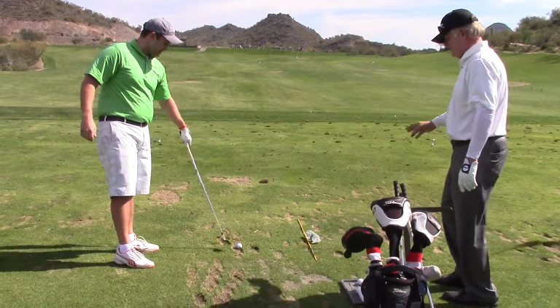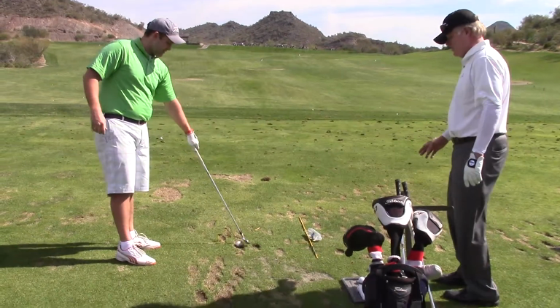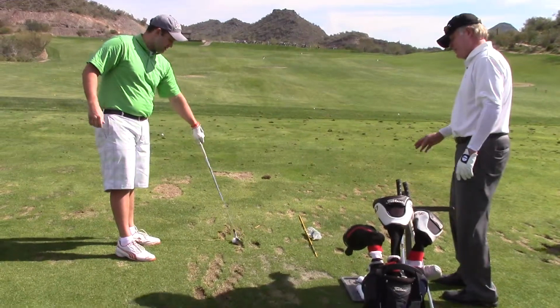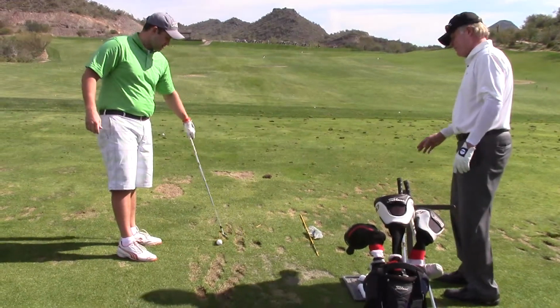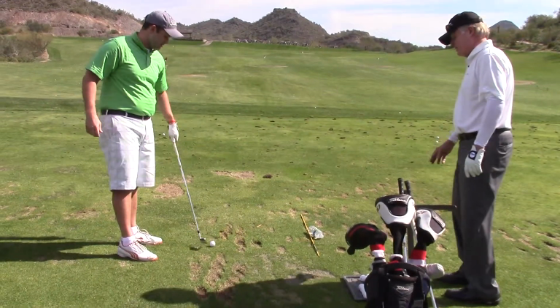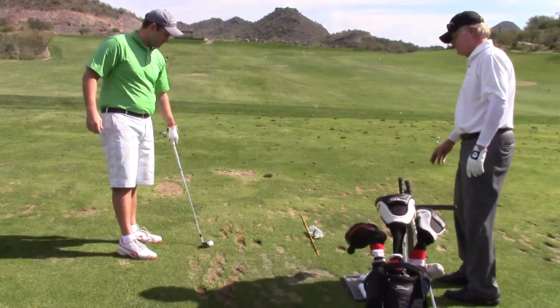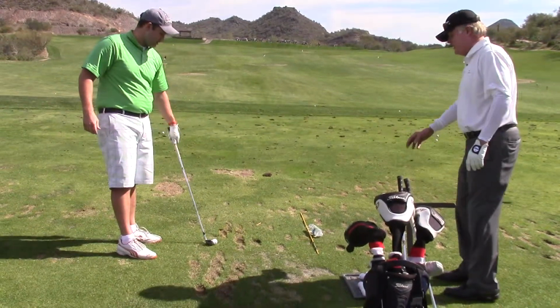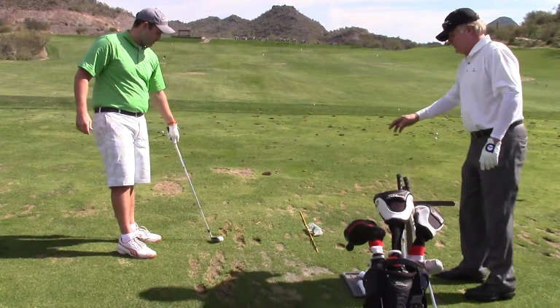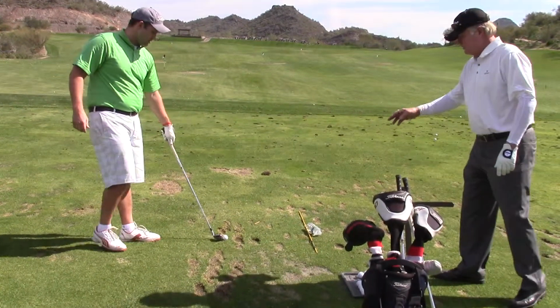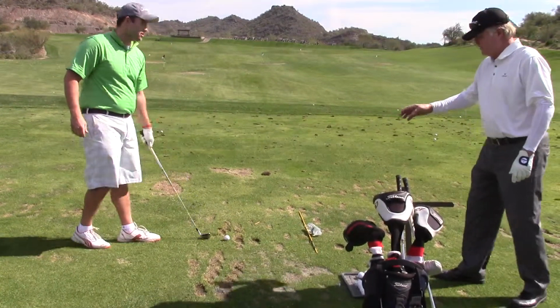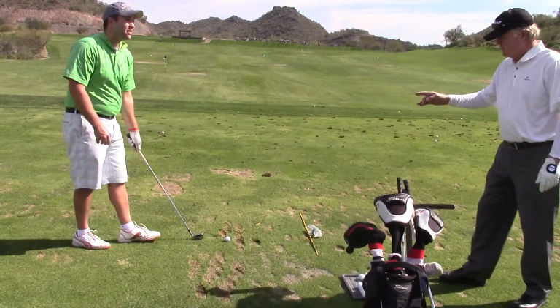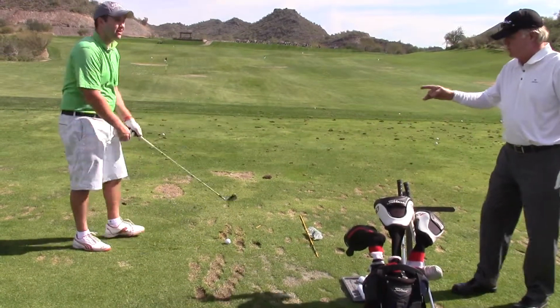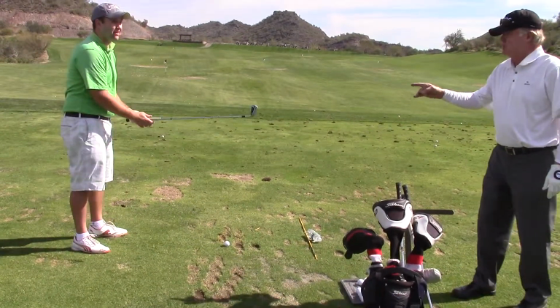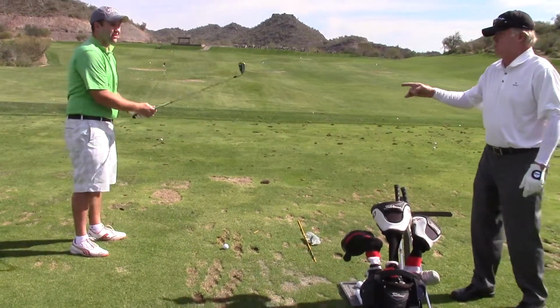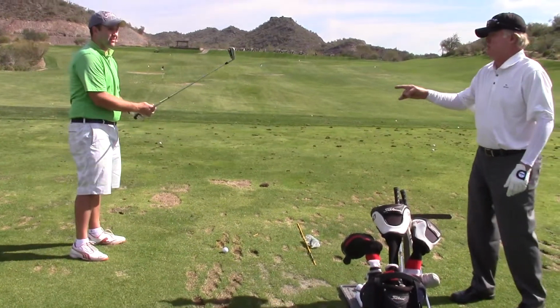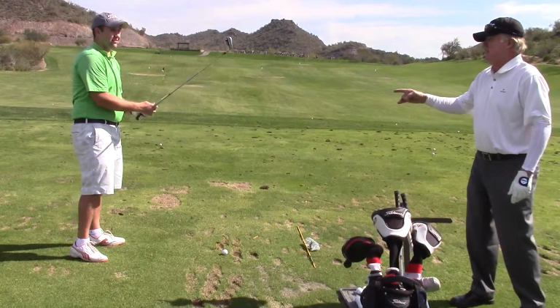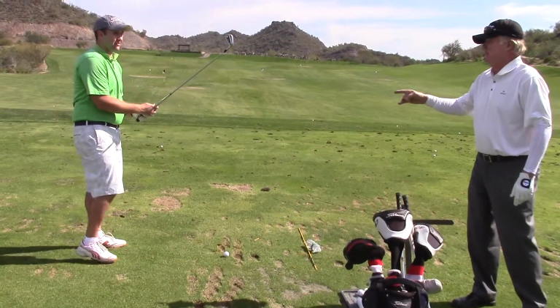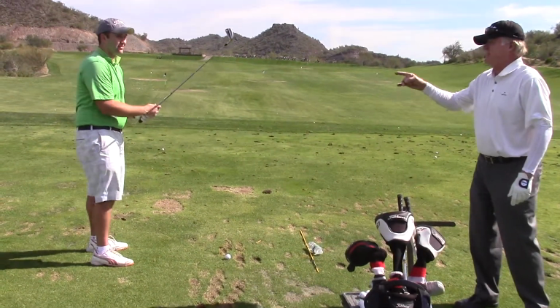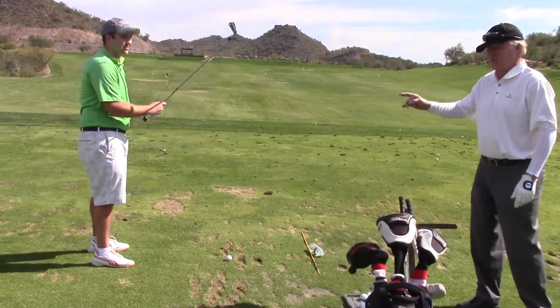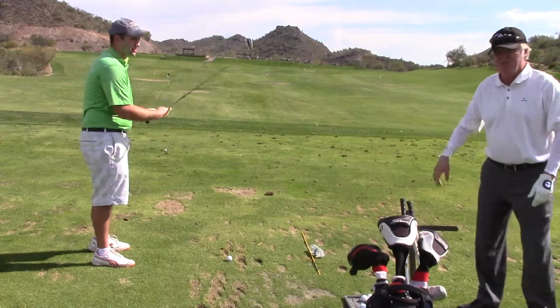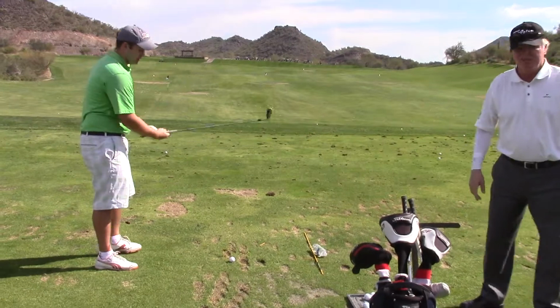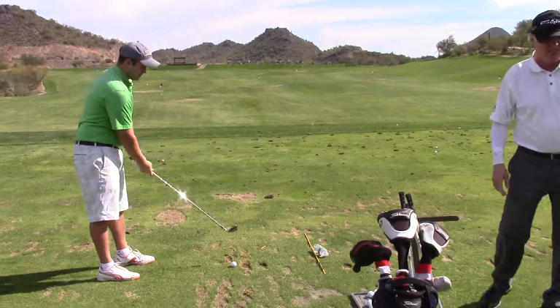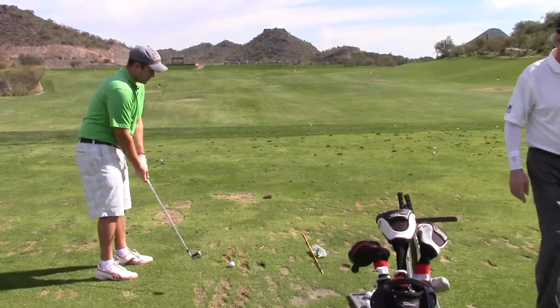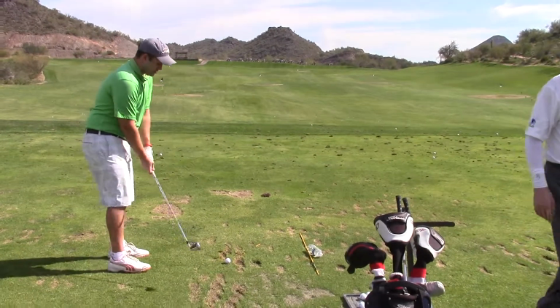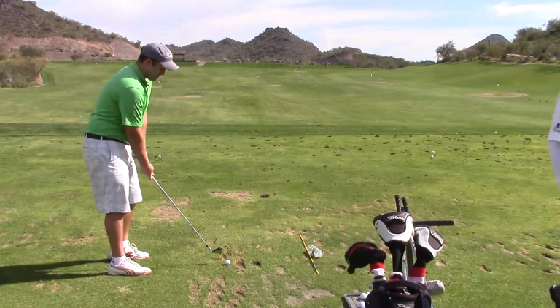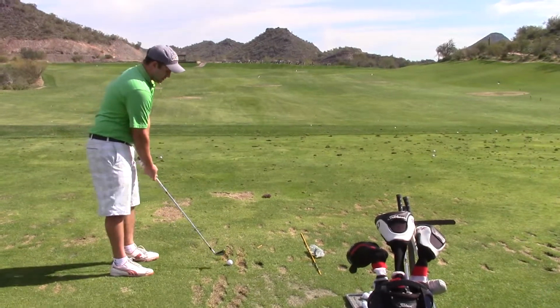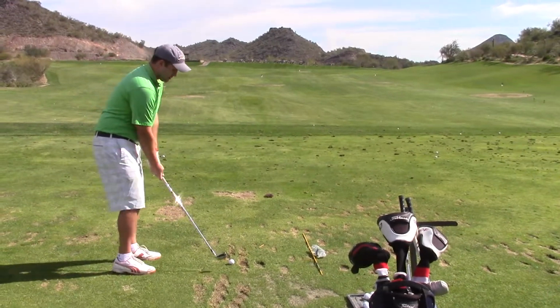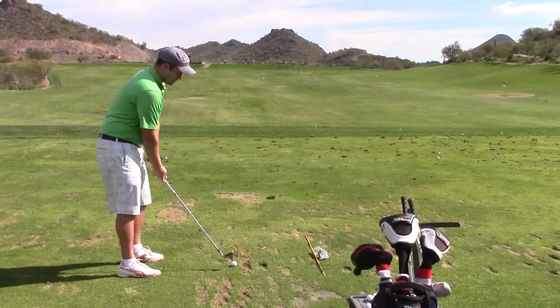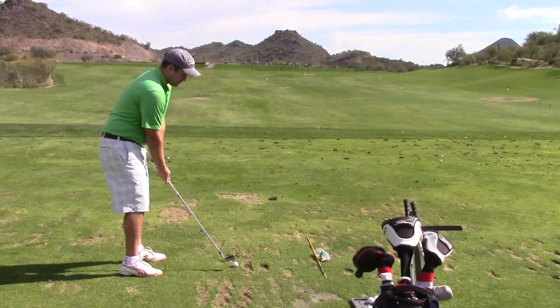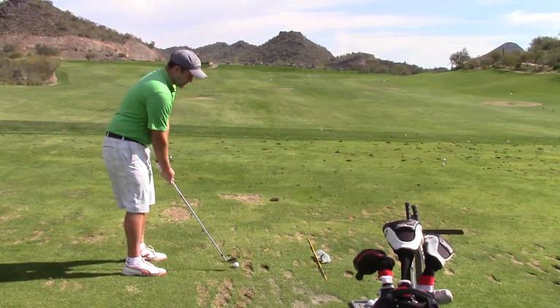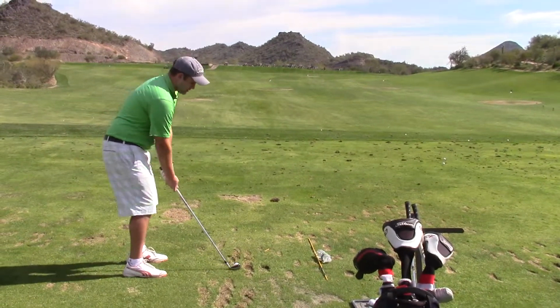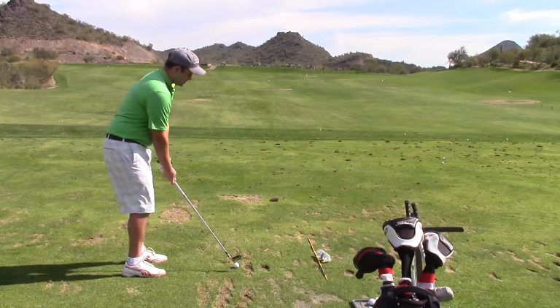I didn't quite hook it what I wanted to, but you probably don't use that swing much. You should be, because that's a nice three-quarter motion. That looked great.